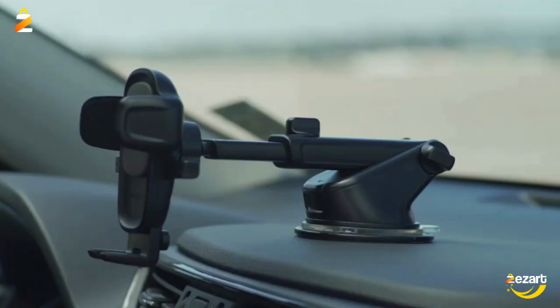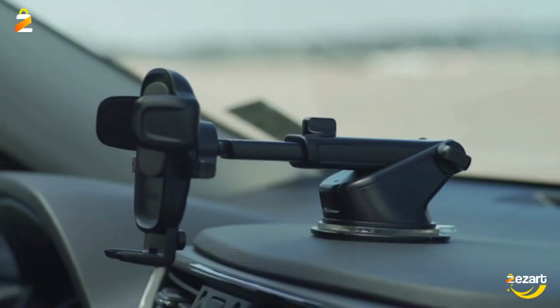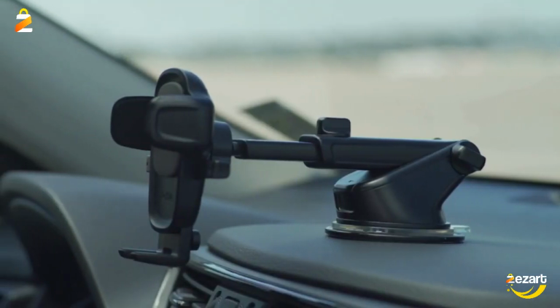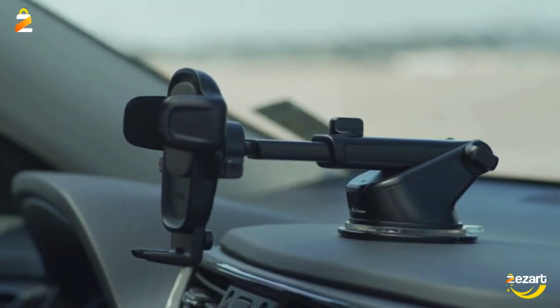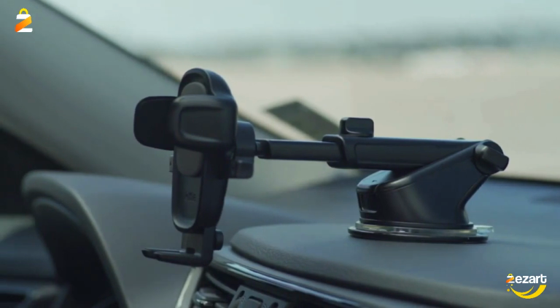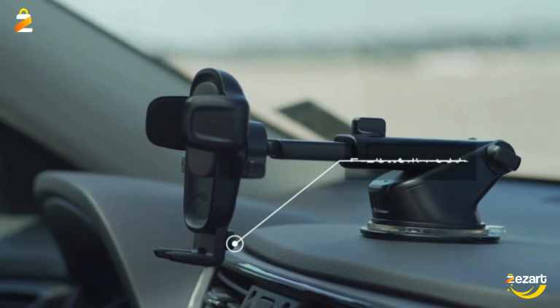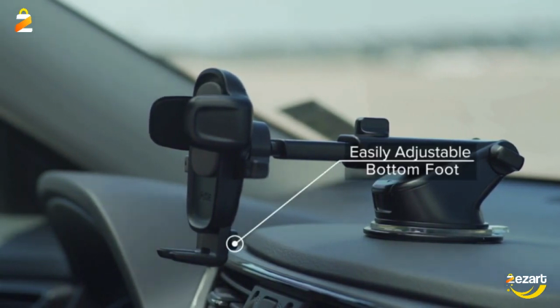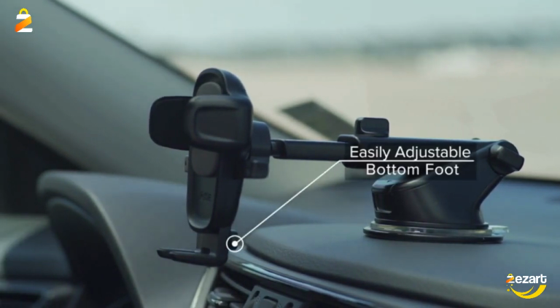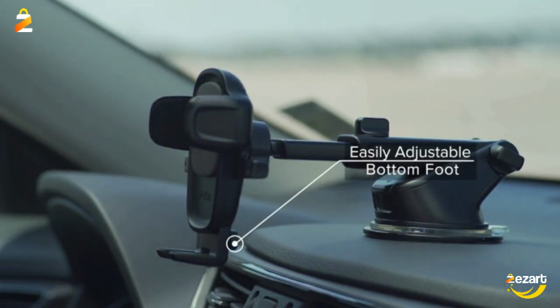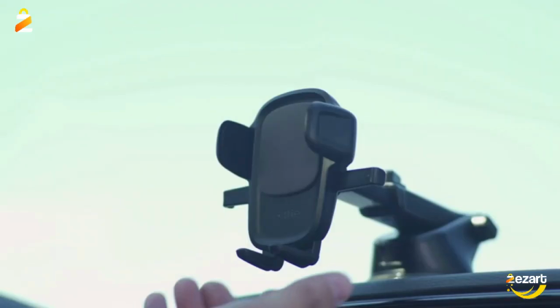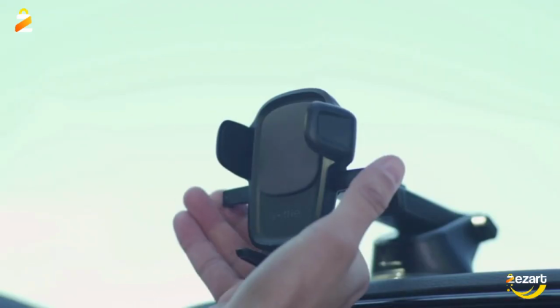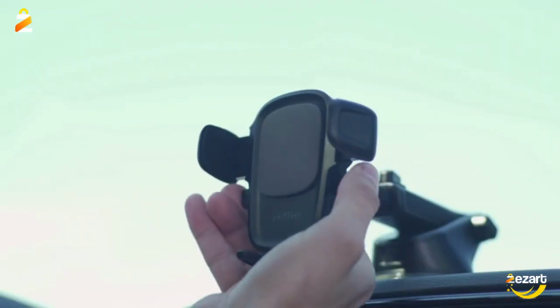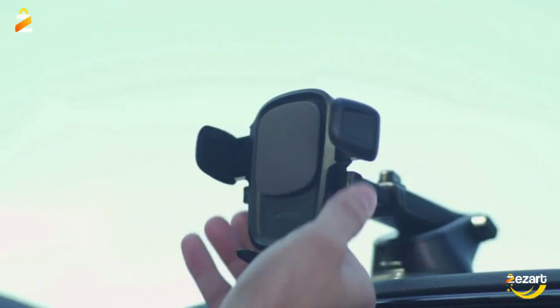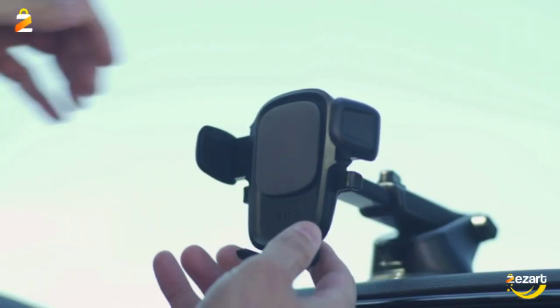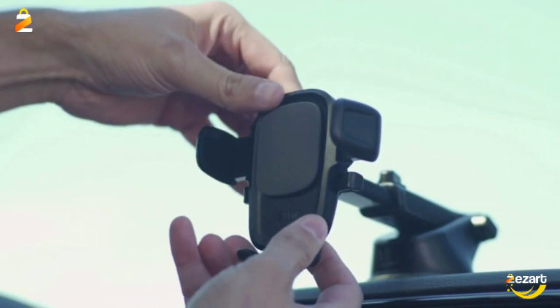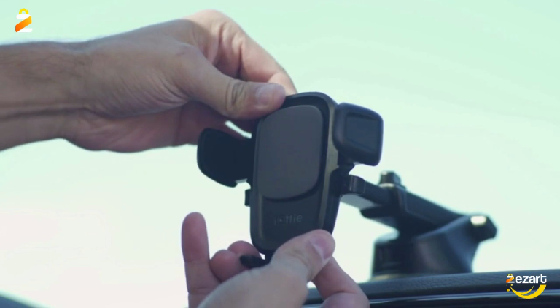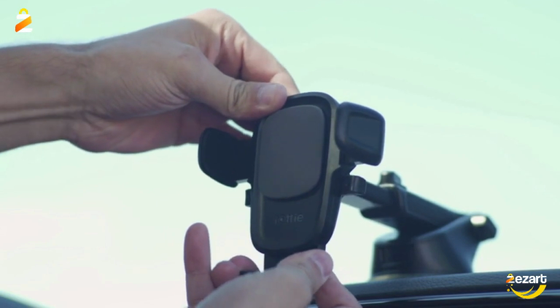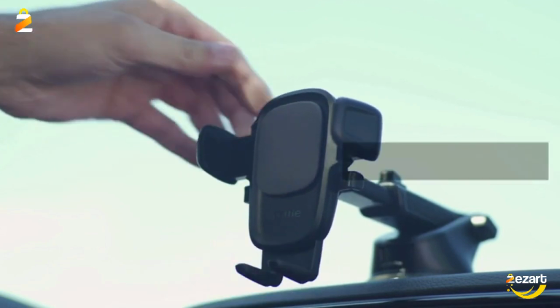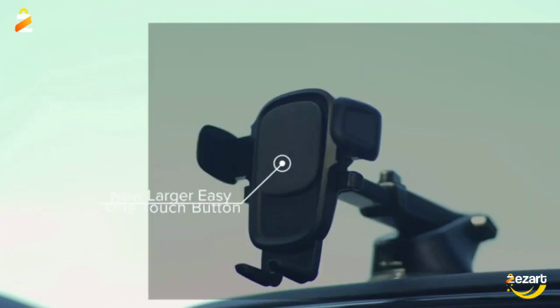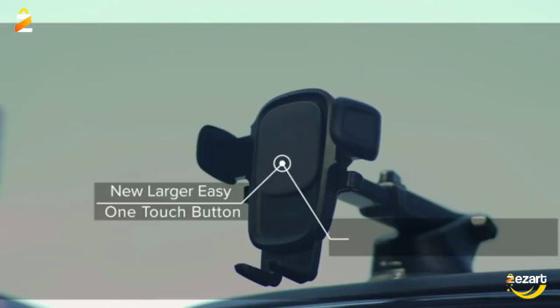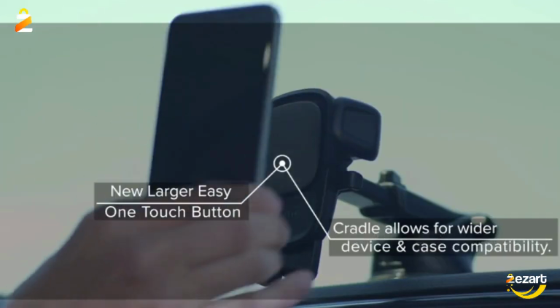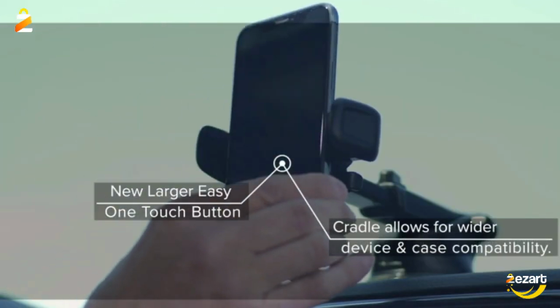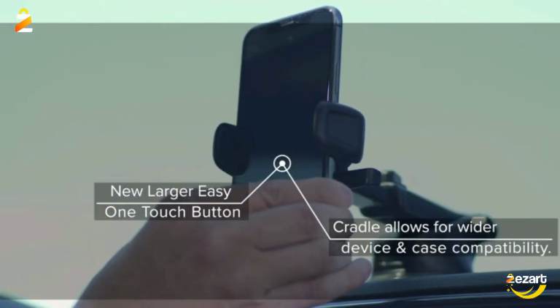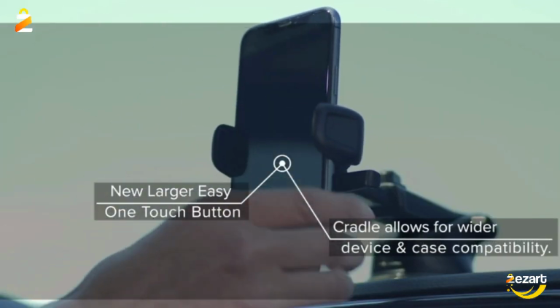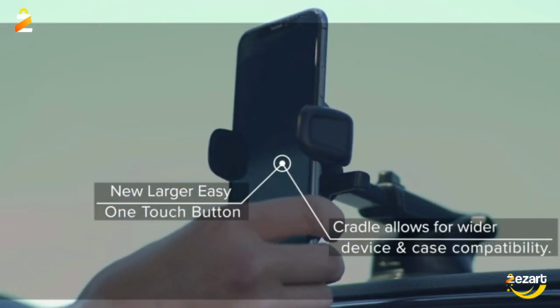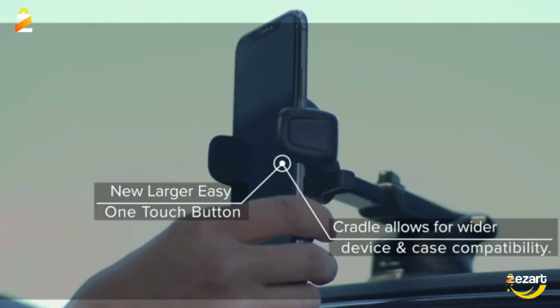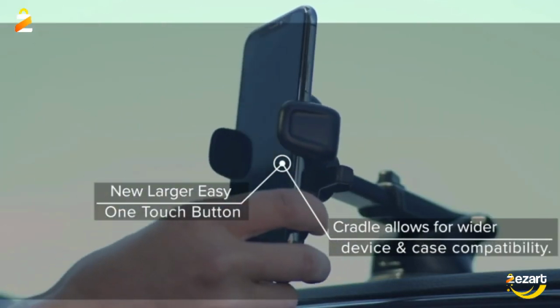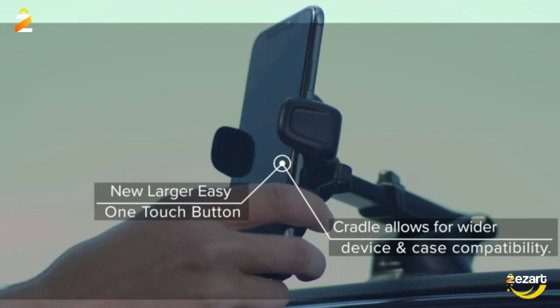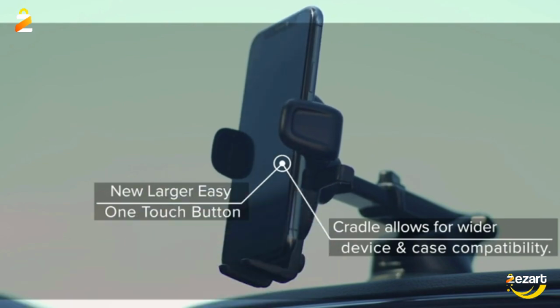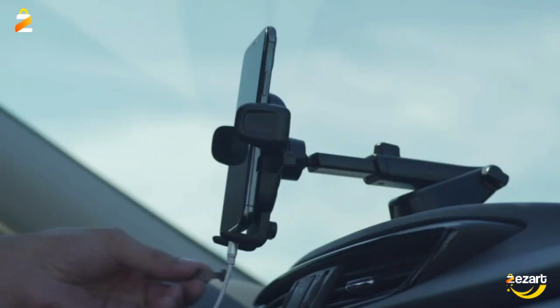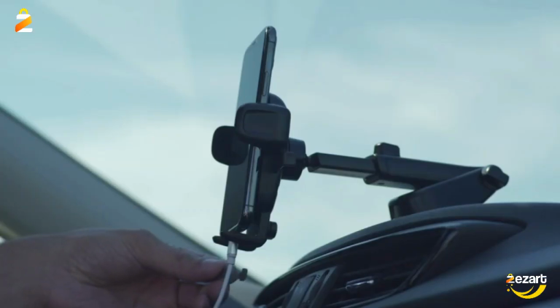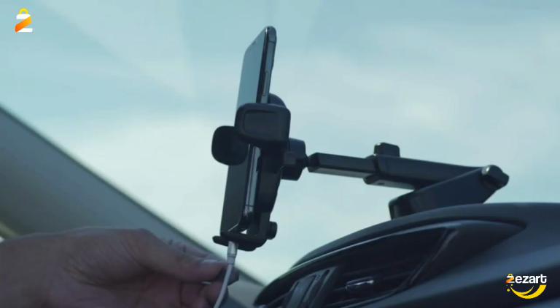Keep charging cables neatly organized with the magnetic tab located near the bottom foot. The improved telescopic arm now extends from five inches to eight inches, as opposed to the easy one-touch four, which only extended to 6.5 inches.